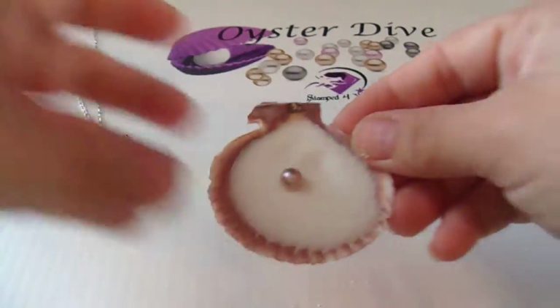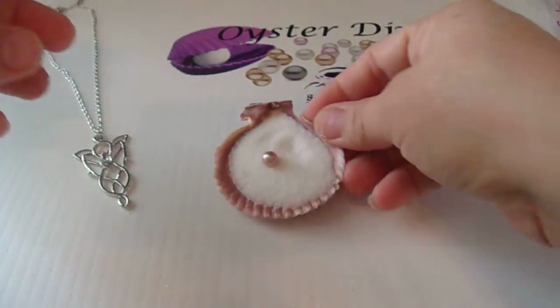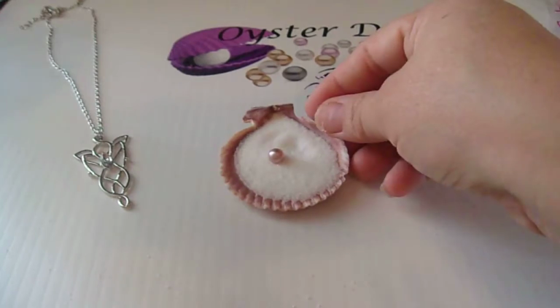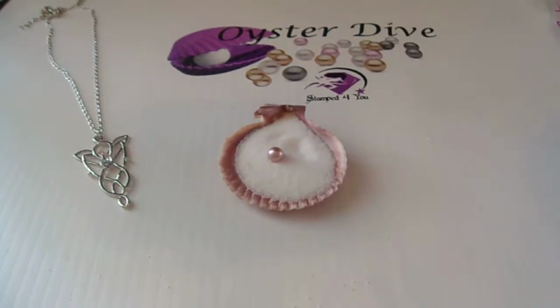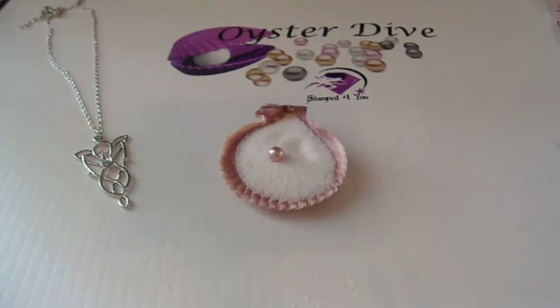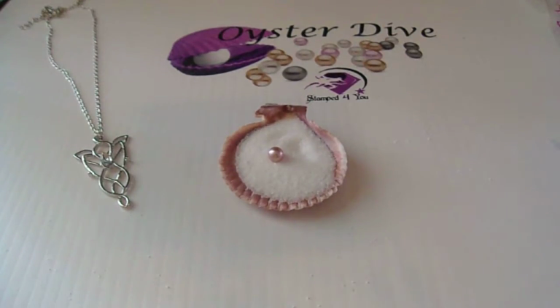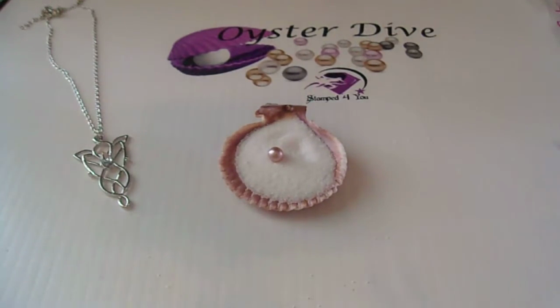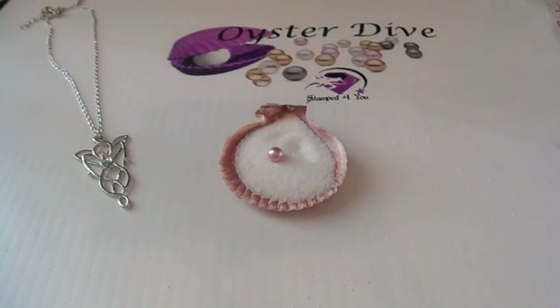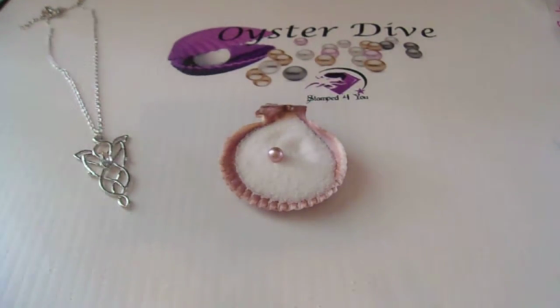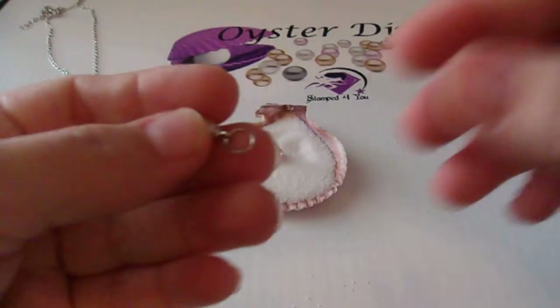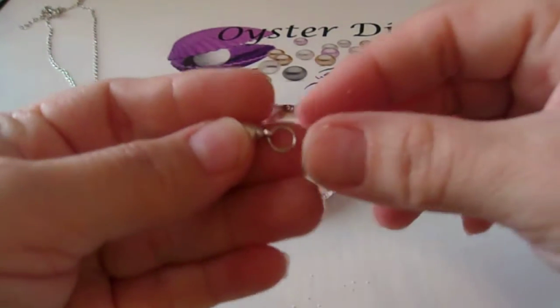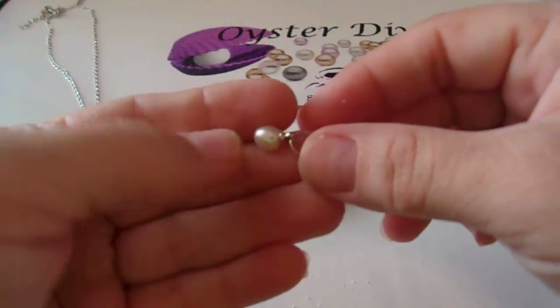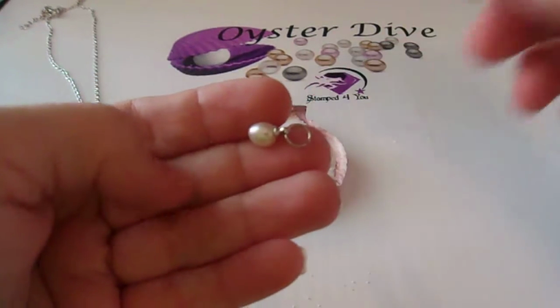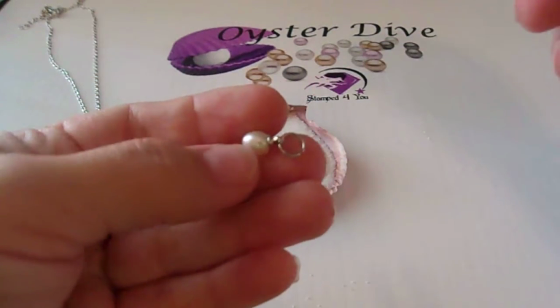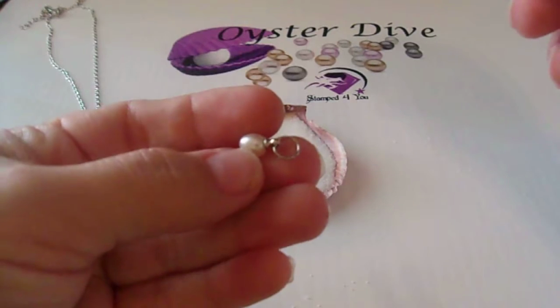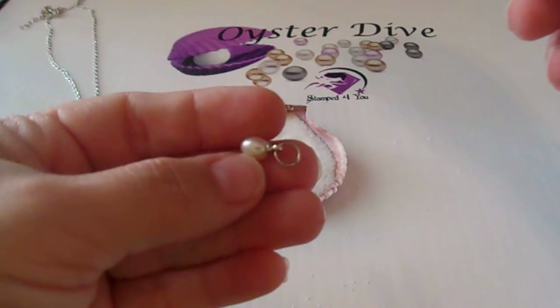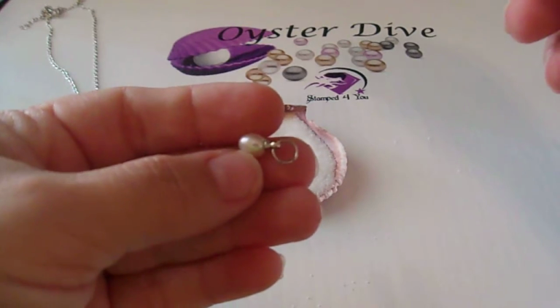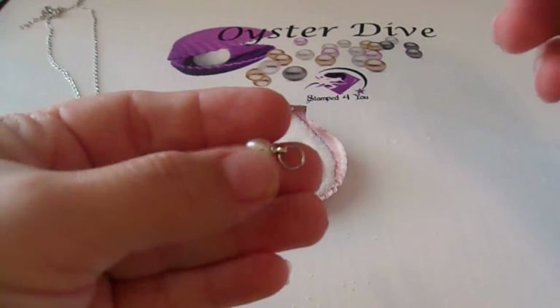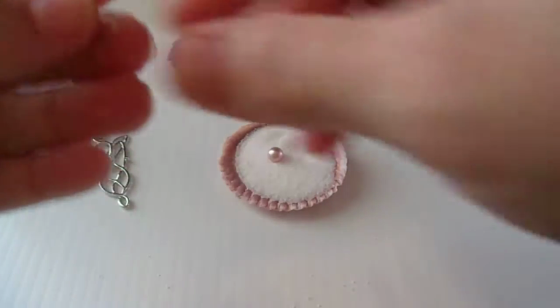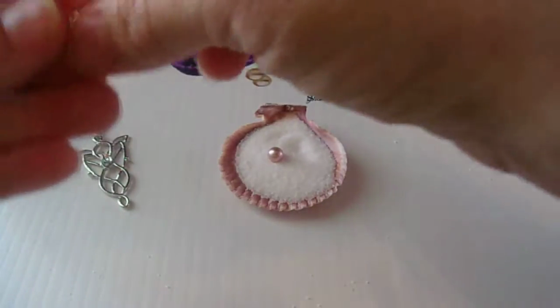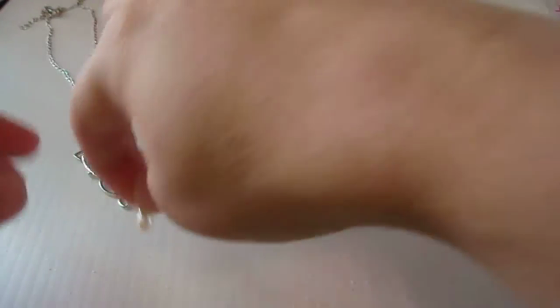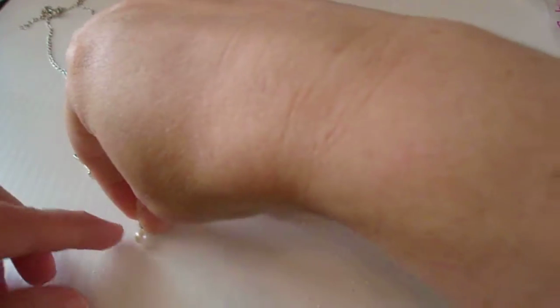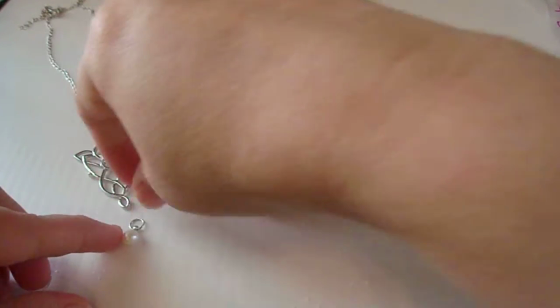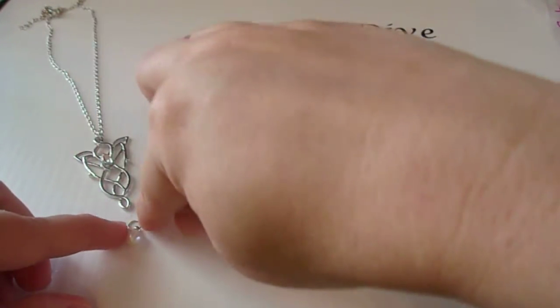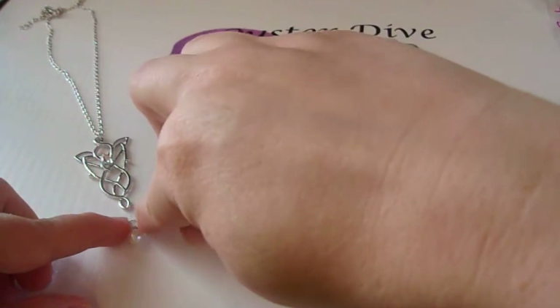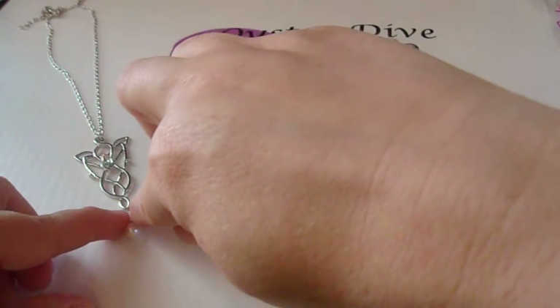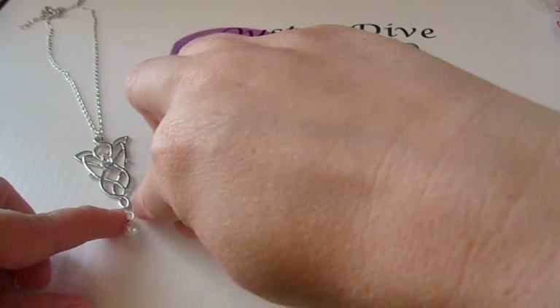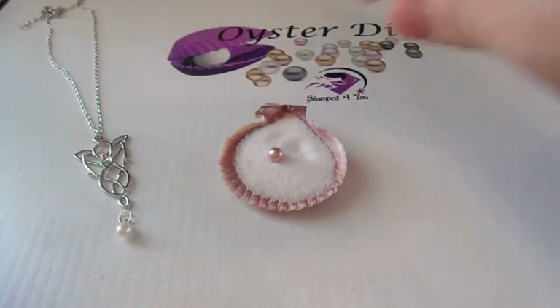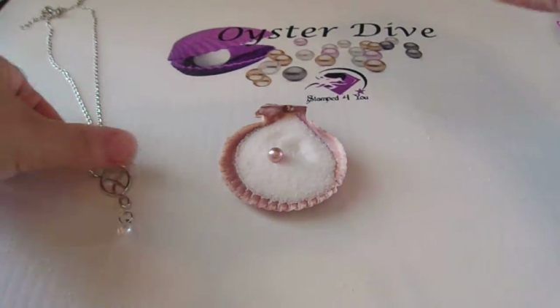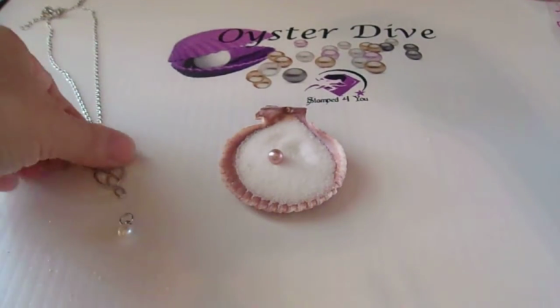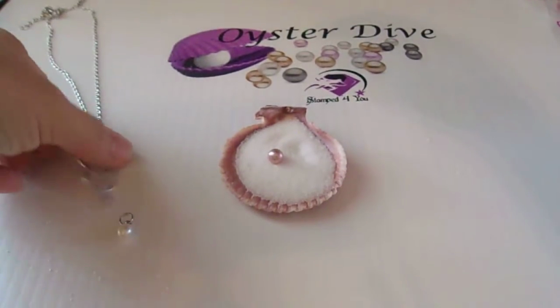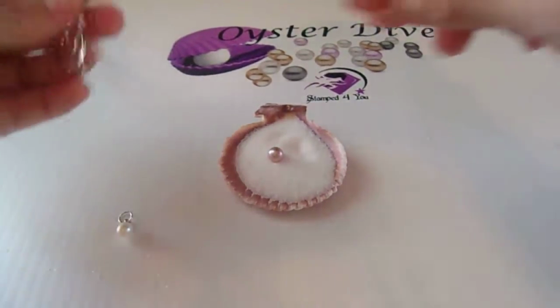So what we will do with our pearl — we will drill a hole in it and set it. This is my example, and then we'll put it right on your elf pendant, which is very pretty, by the way.